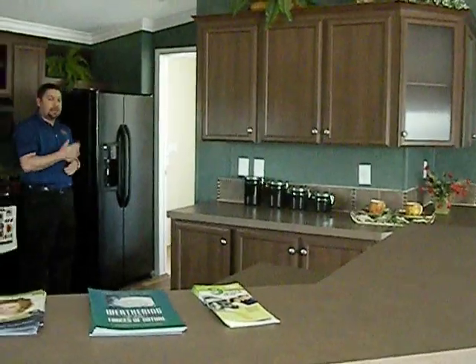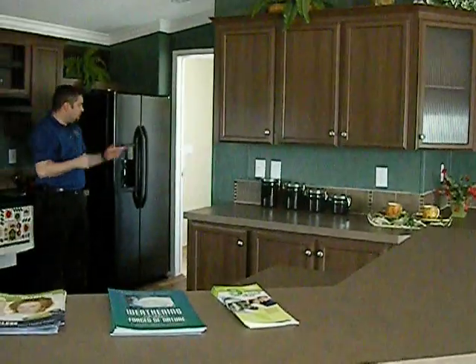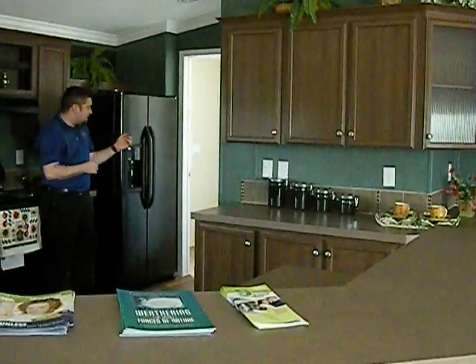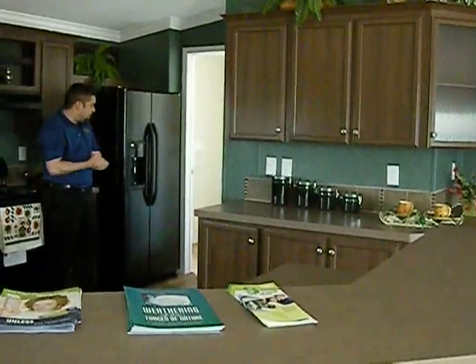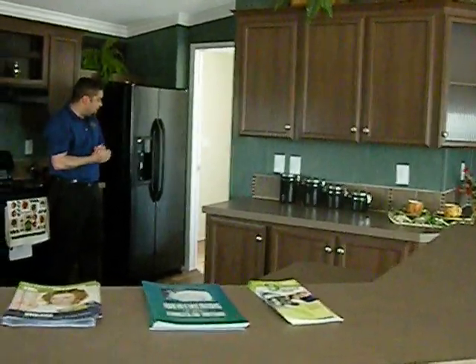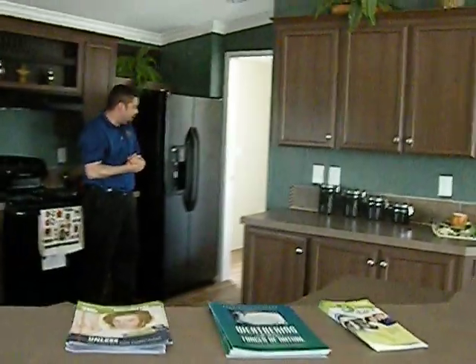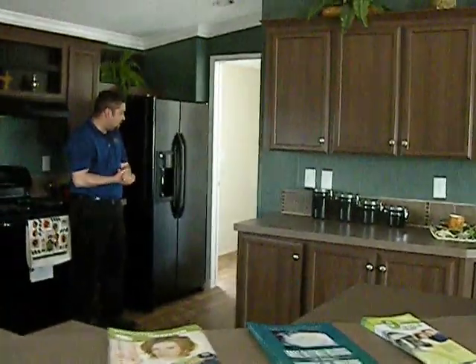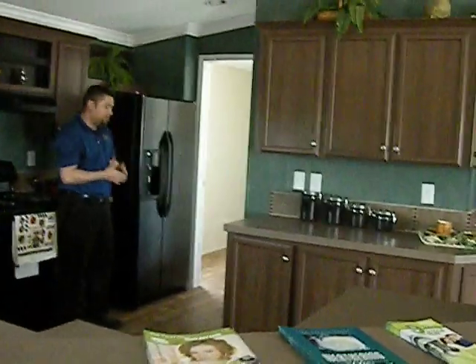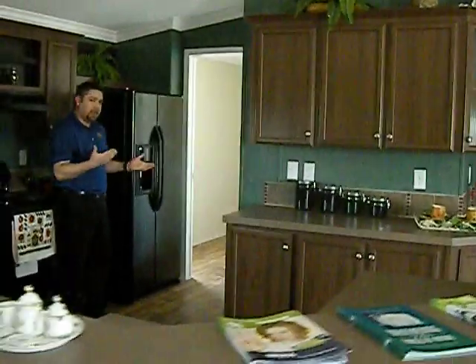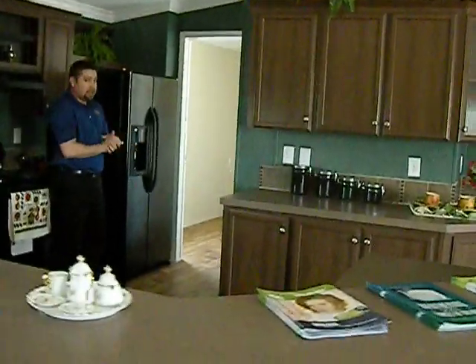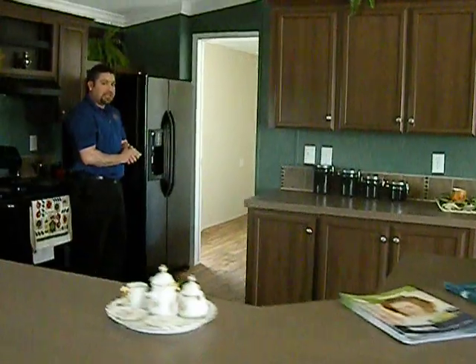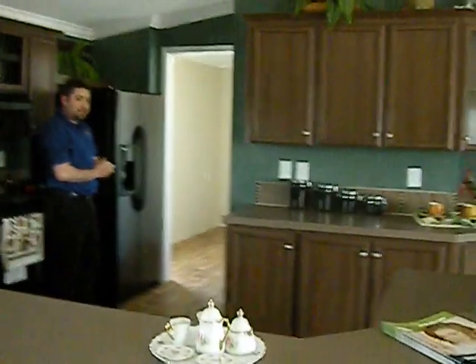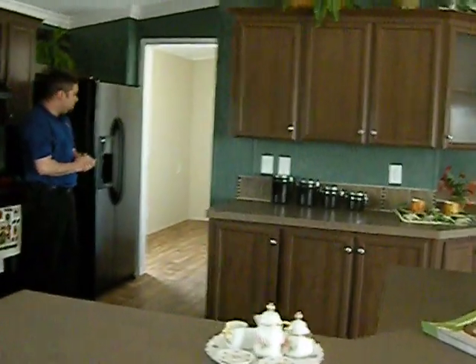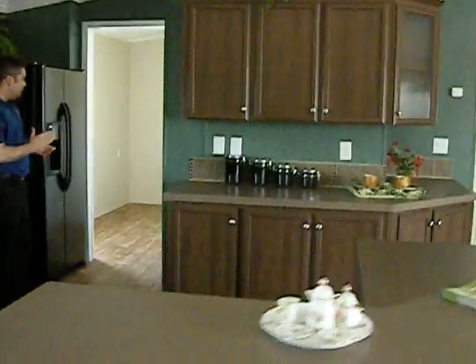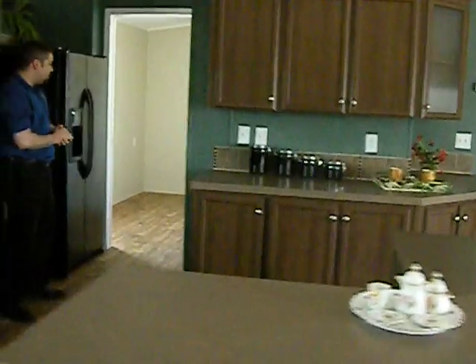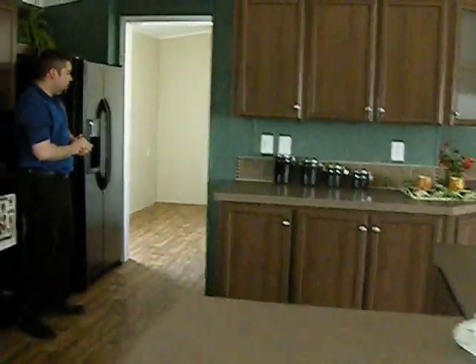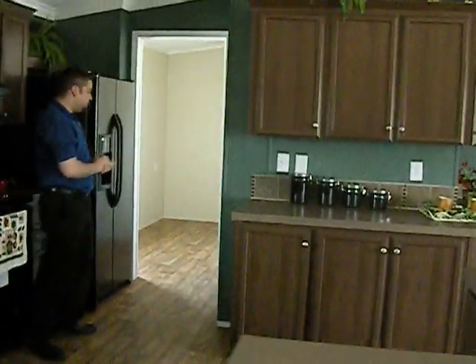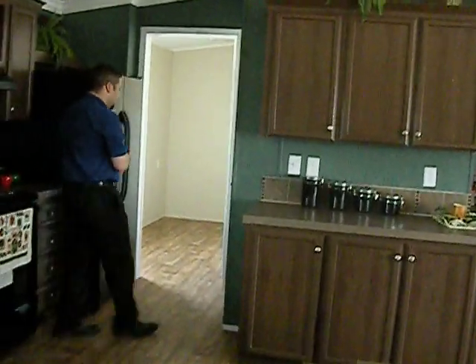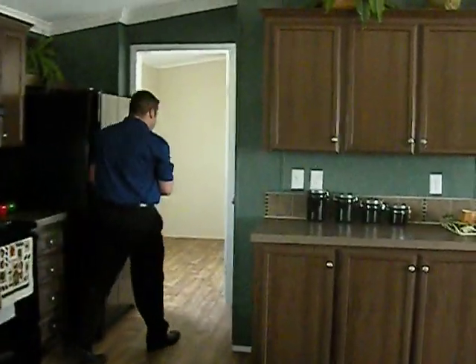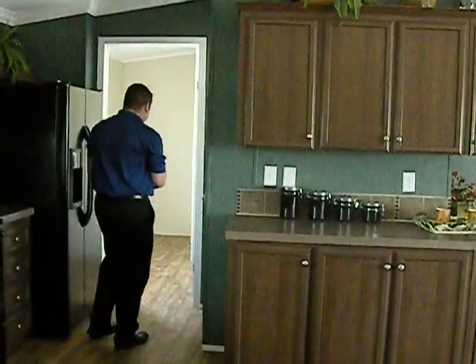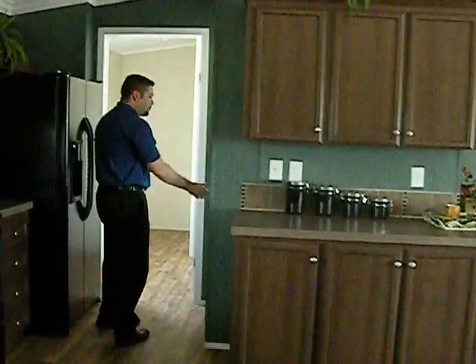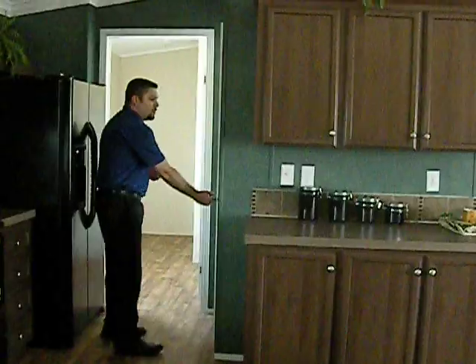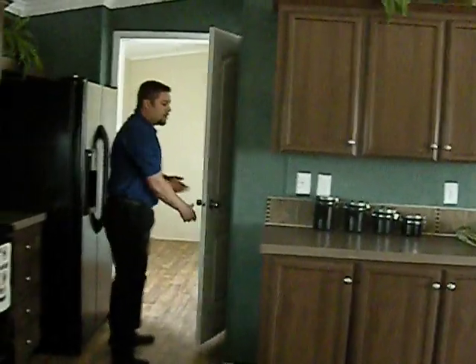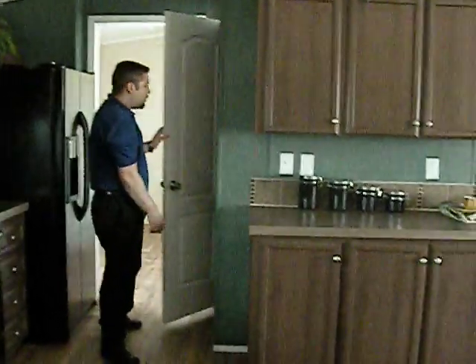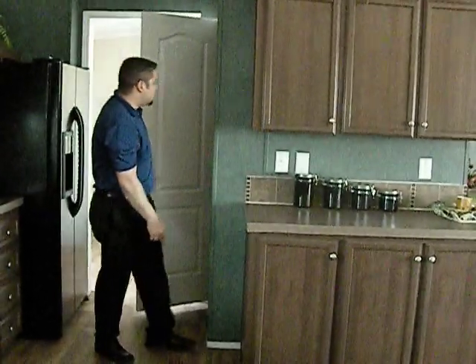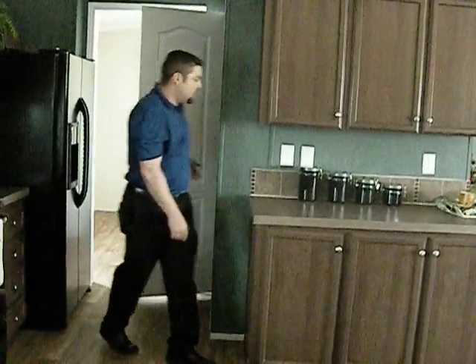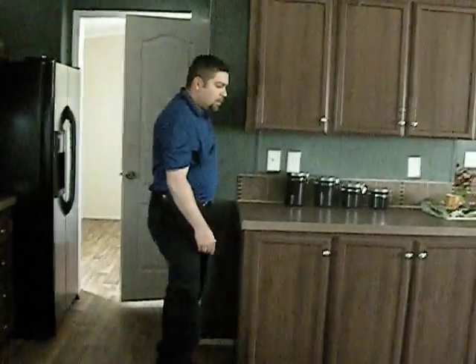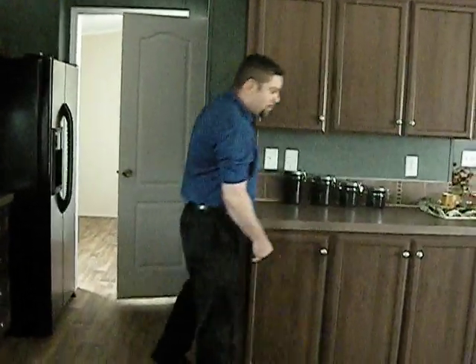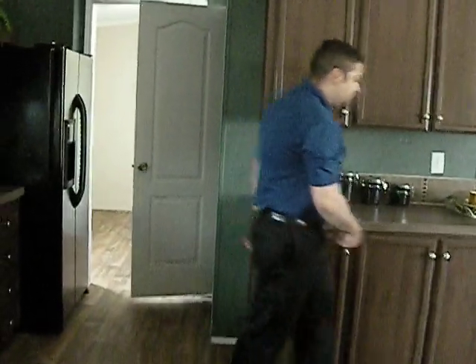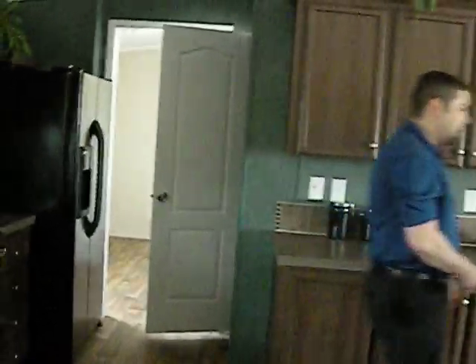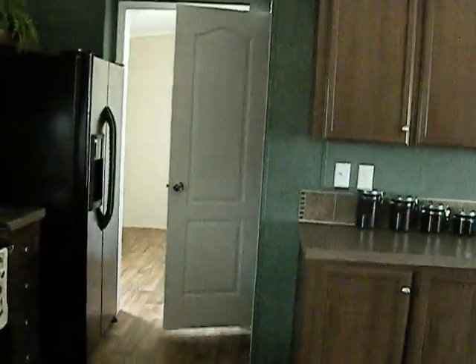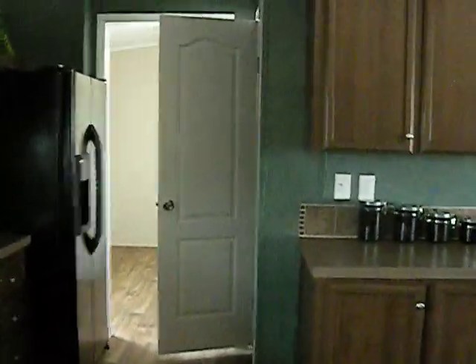If you come this way, you can kind of see how spacious it is. You can put in a chest freezer, stand-up freezer — plenty of space back here. And if you go right over here, you can see there's a pantry space right there behind the hutch.